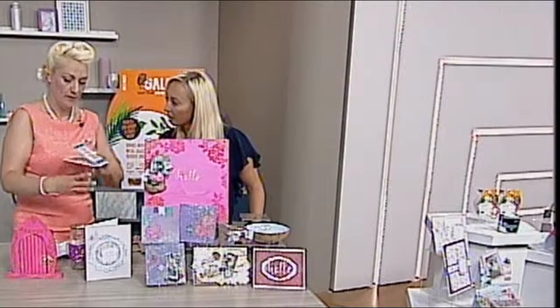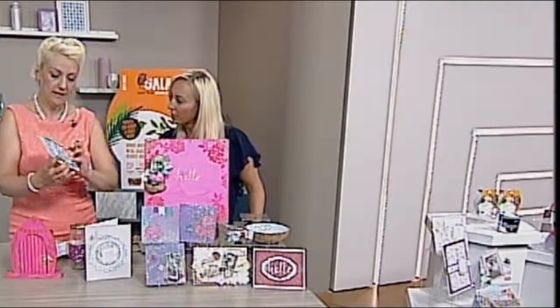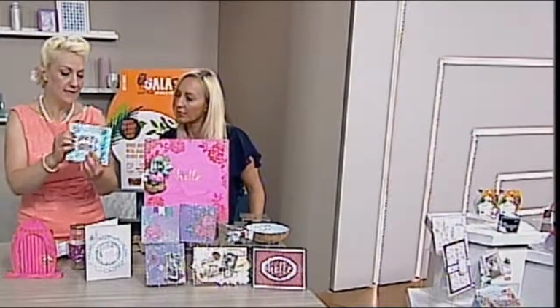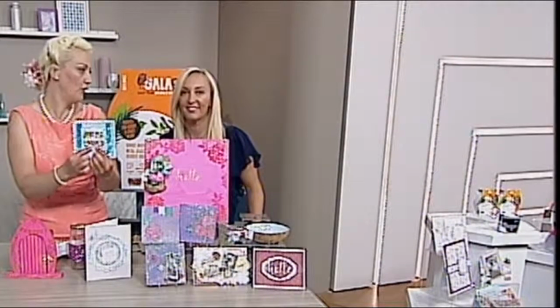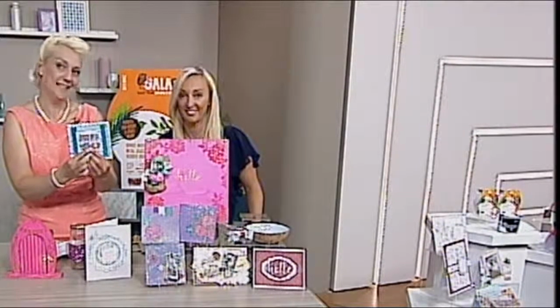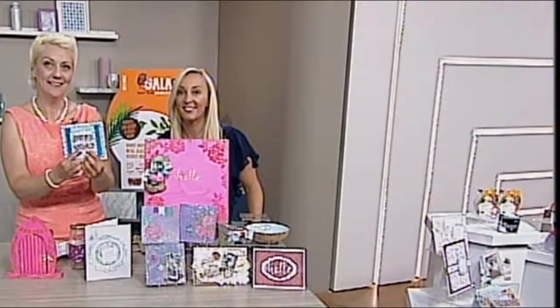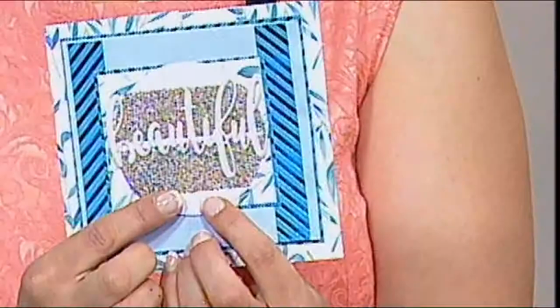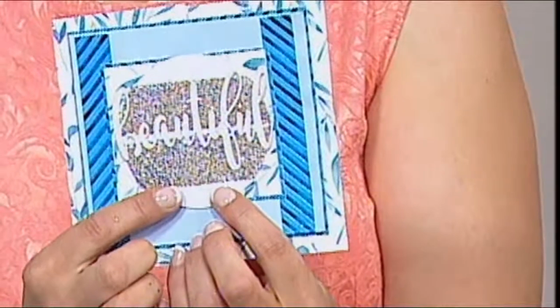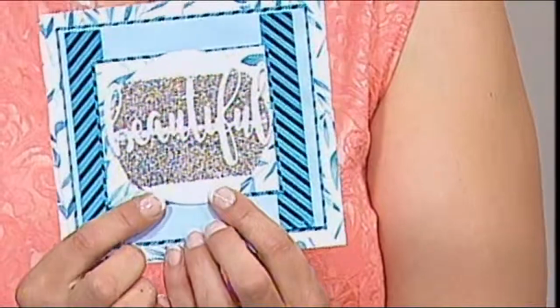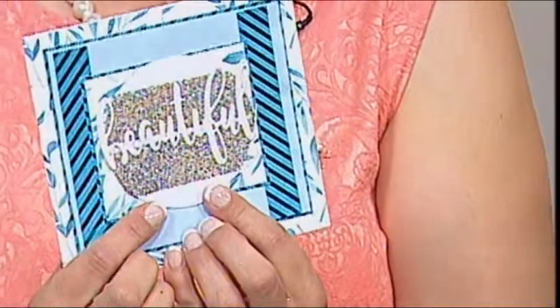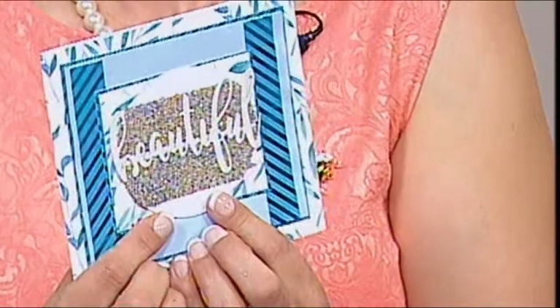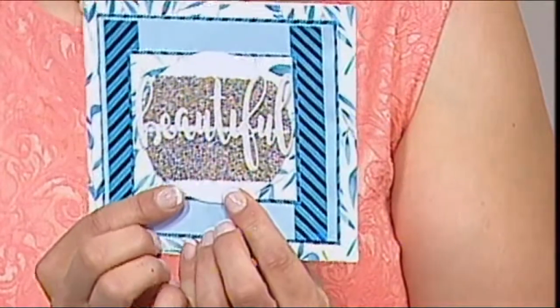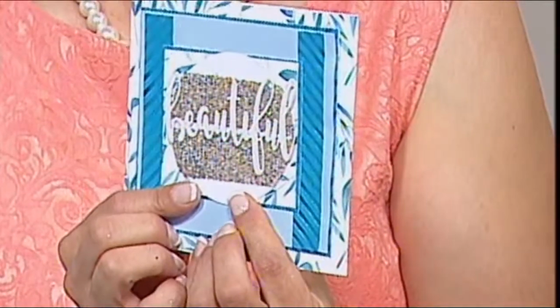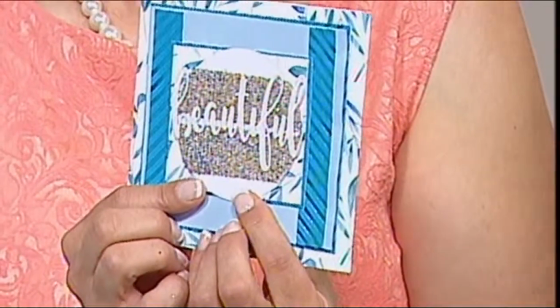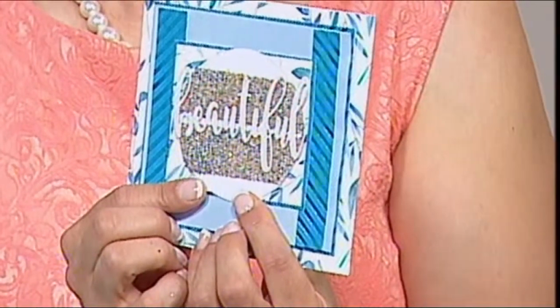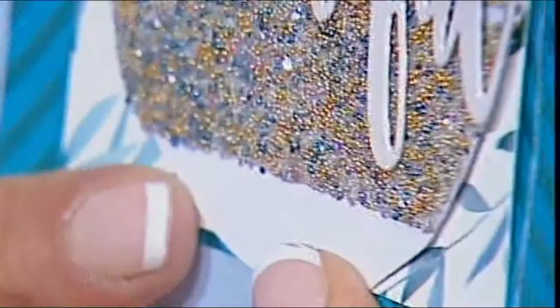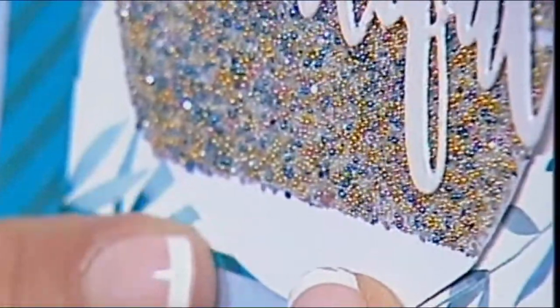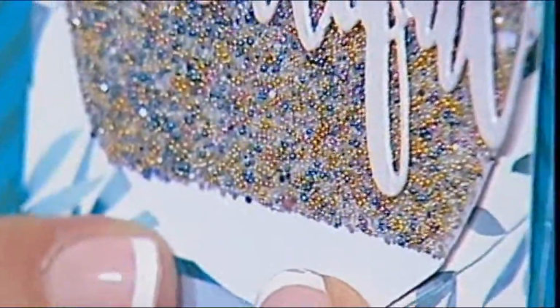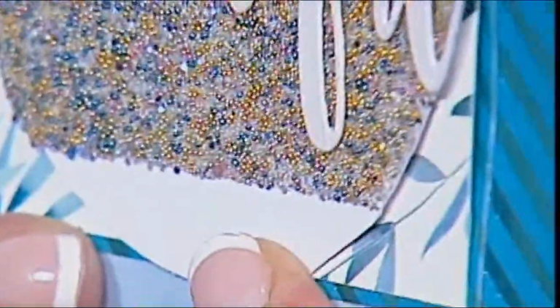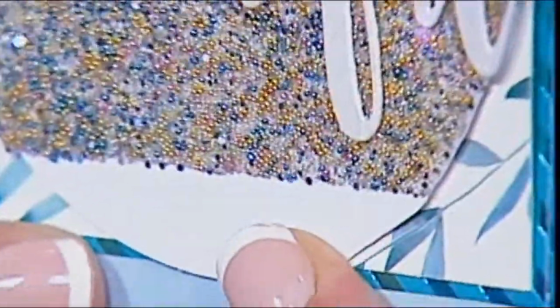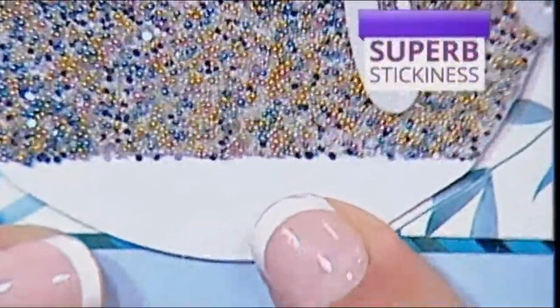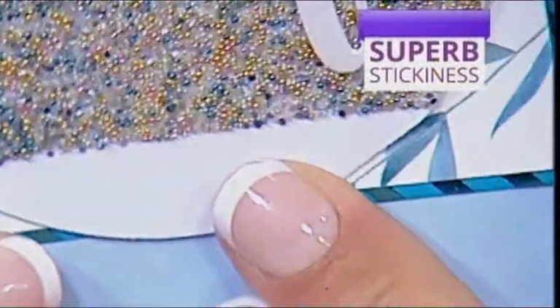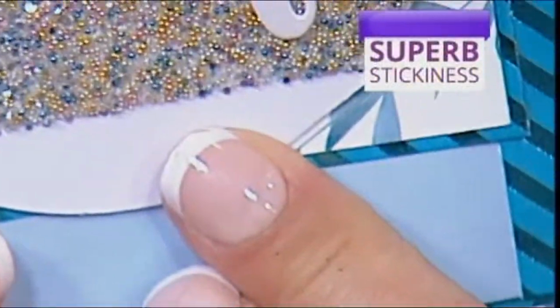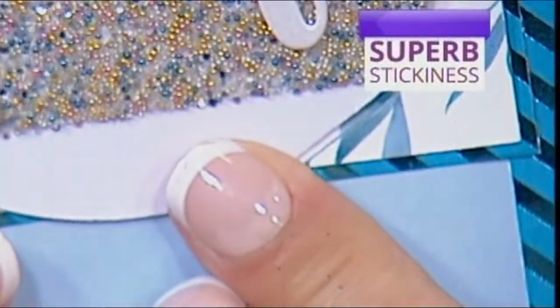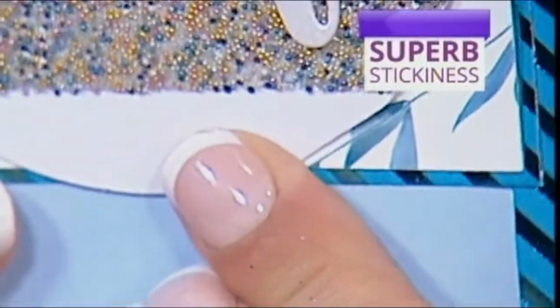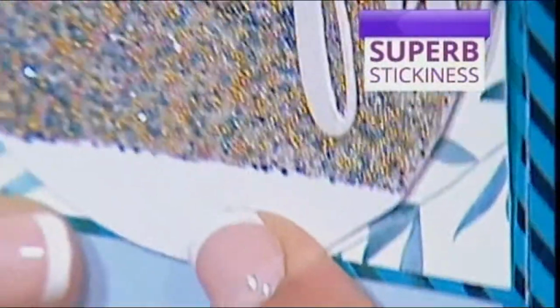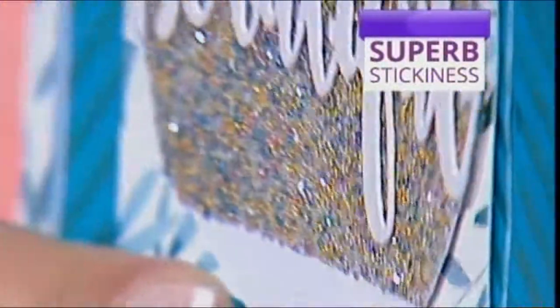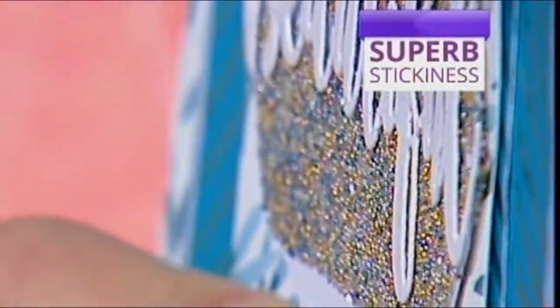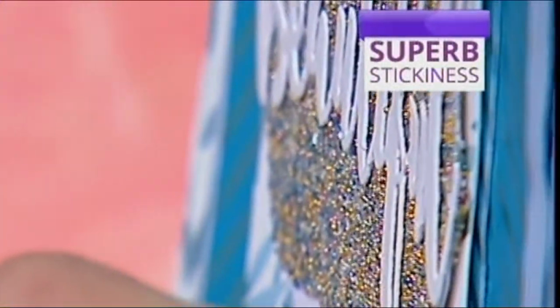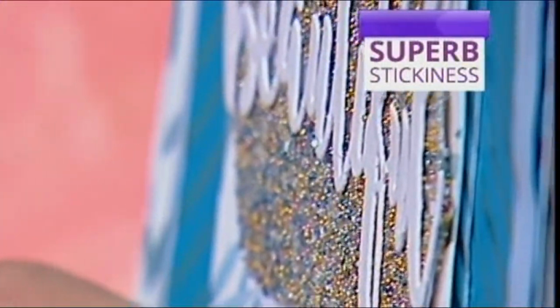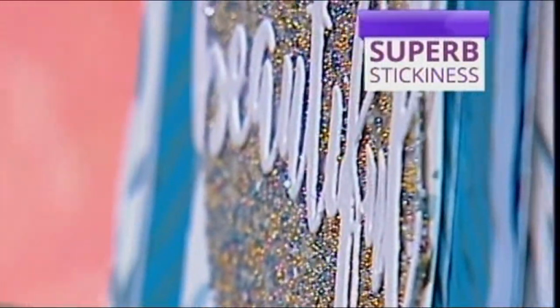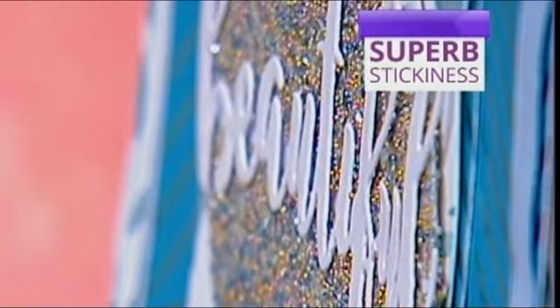Look at this. Look at the microbeading — it's beautiful. They go on really, really firmly as well. Exactly. No gaps in there, no gaps at all. Completely encapsulated, but still beautiful.